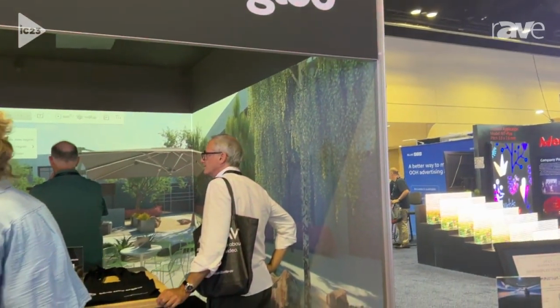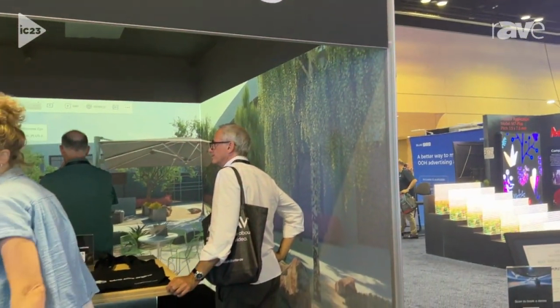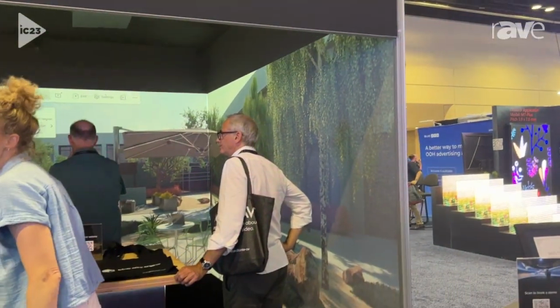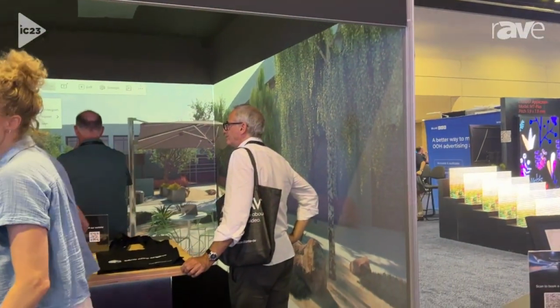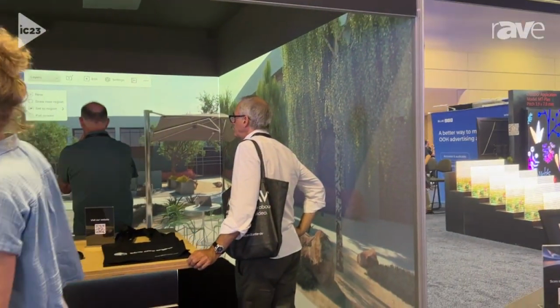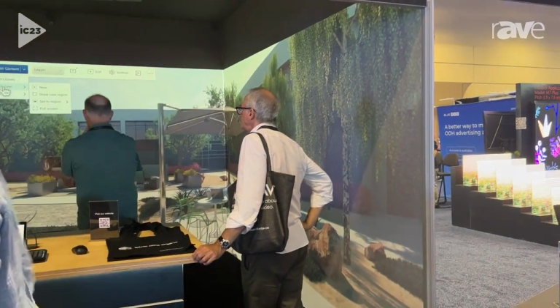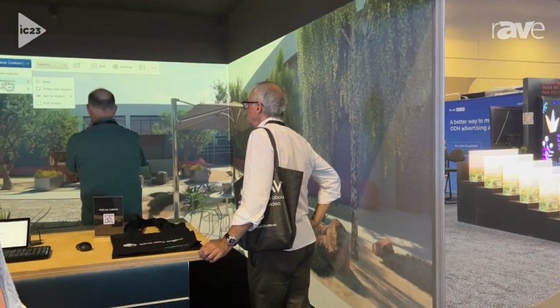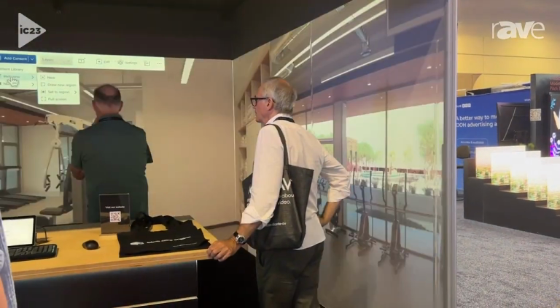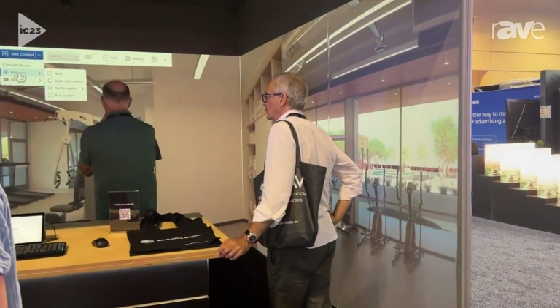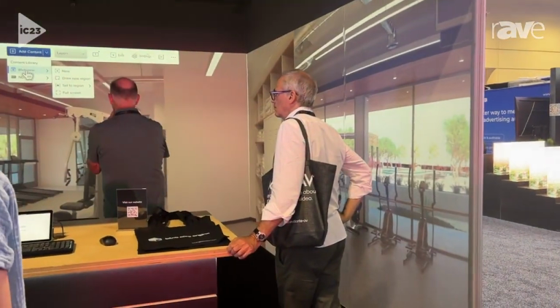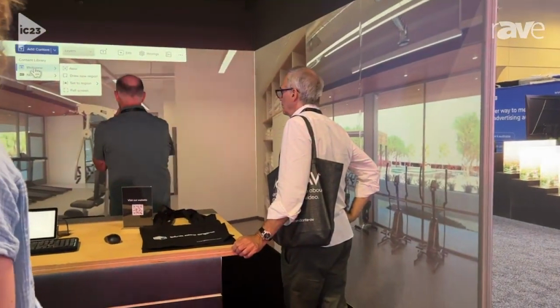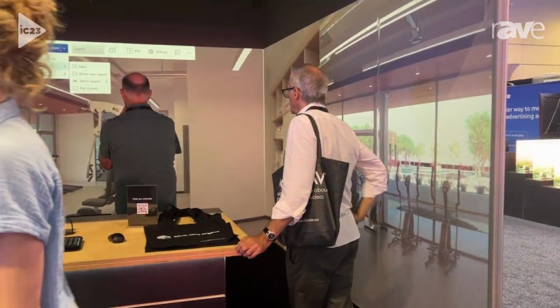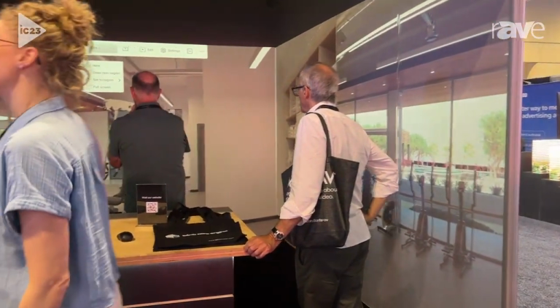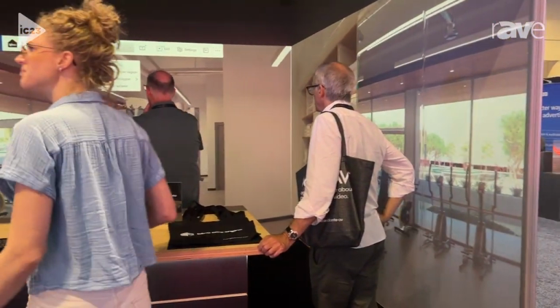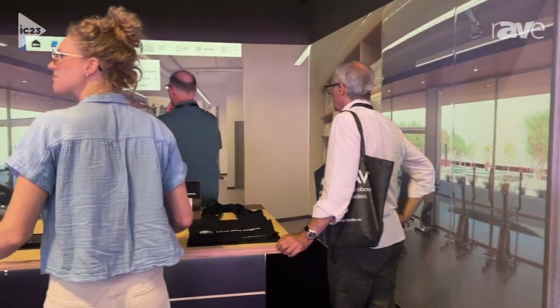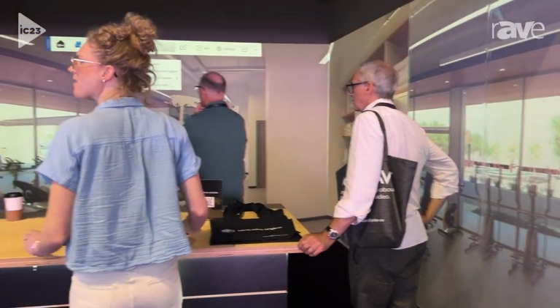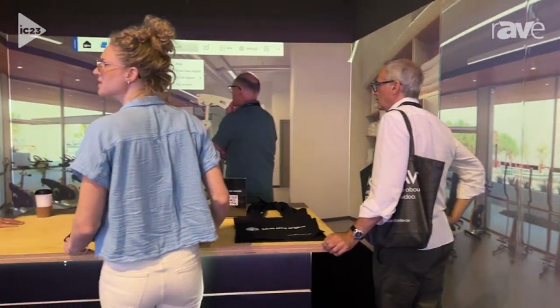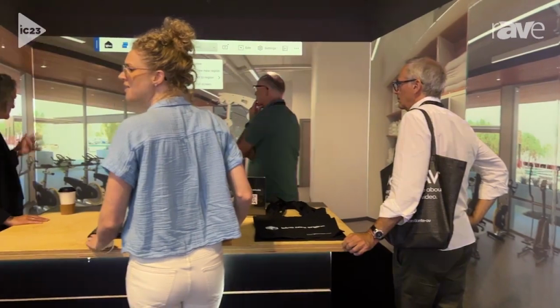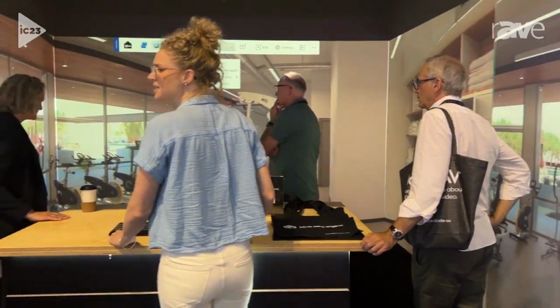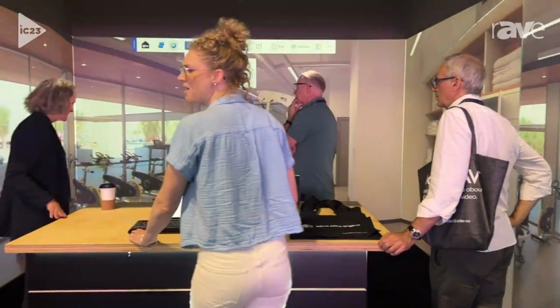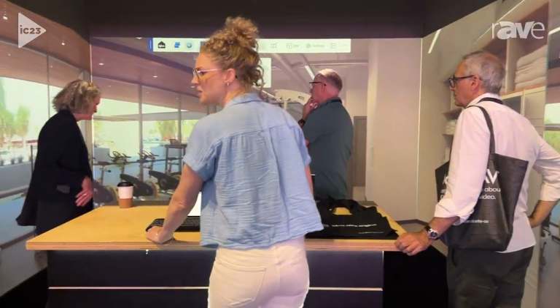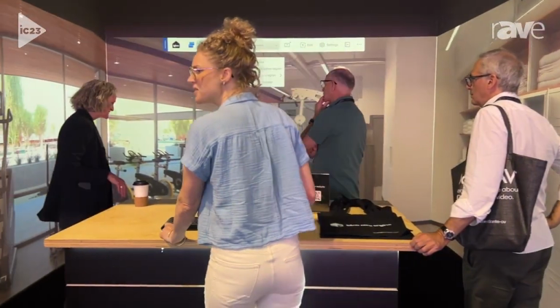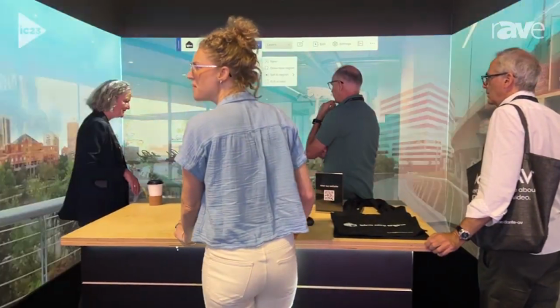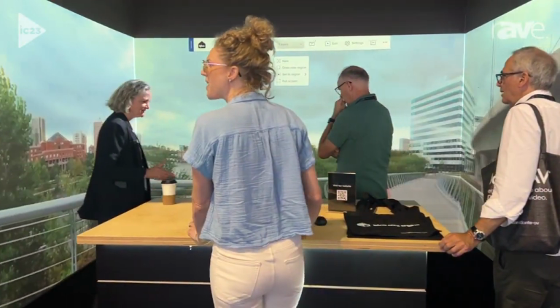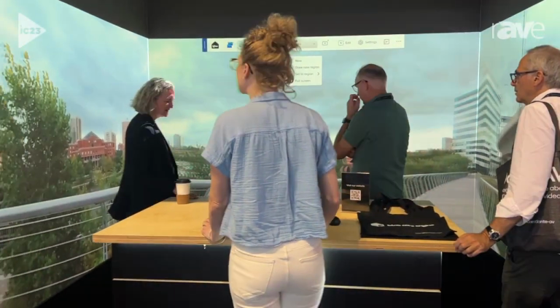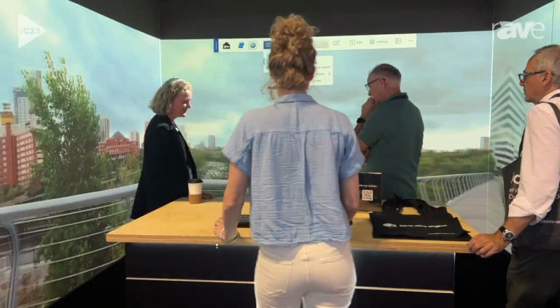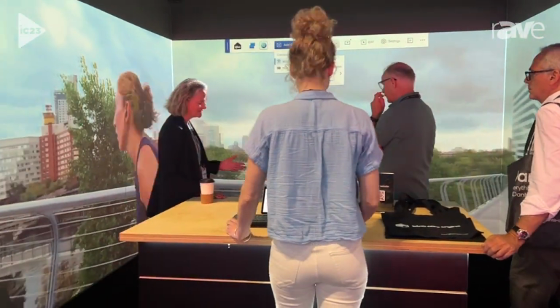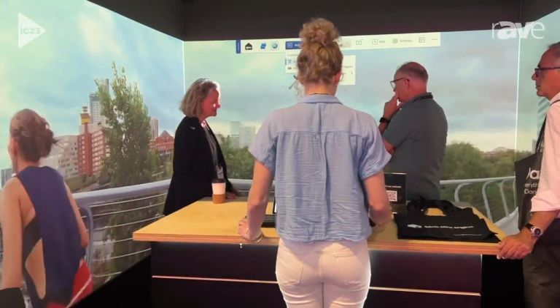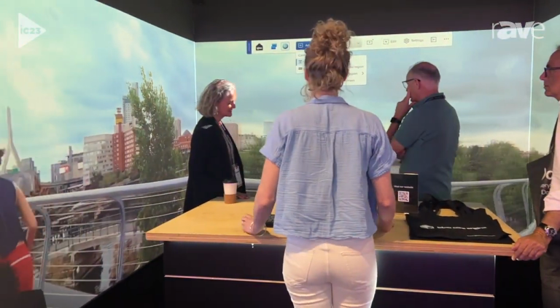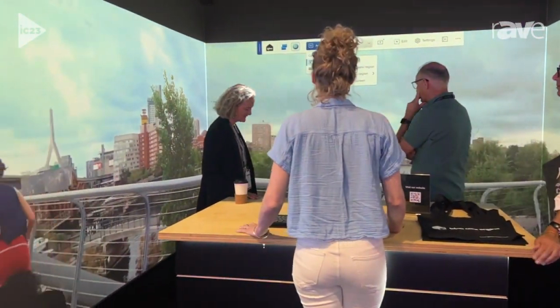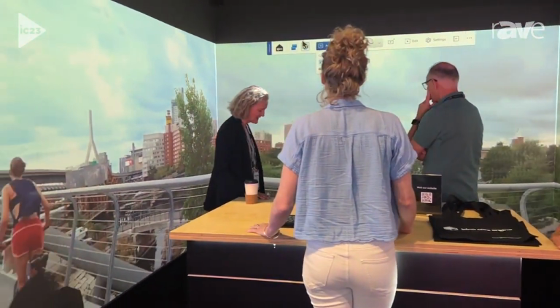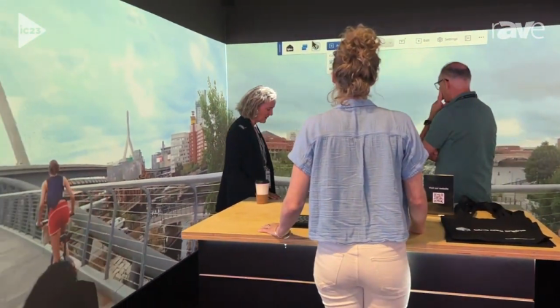We're completely hardware agnostic, so it could be like a 360-degree cylinder, a four-walled cave, and we create the software that powers those spaces.